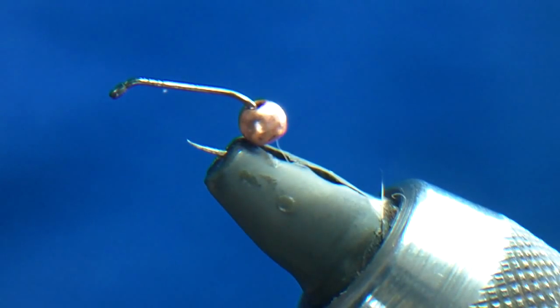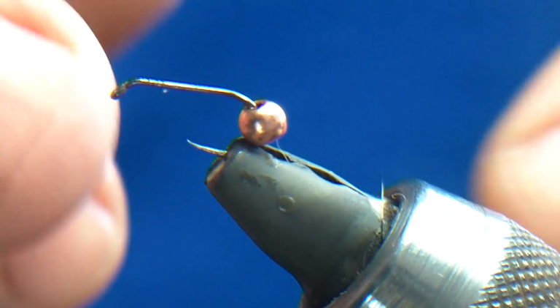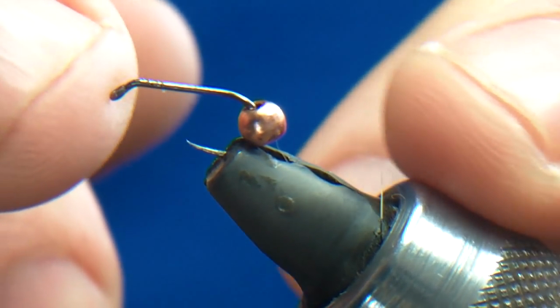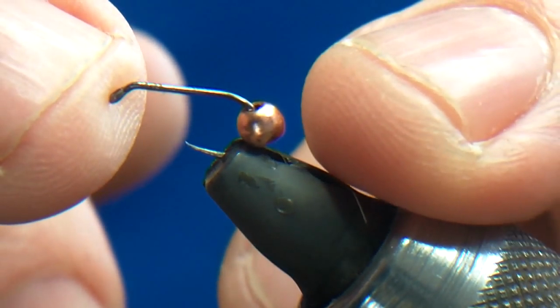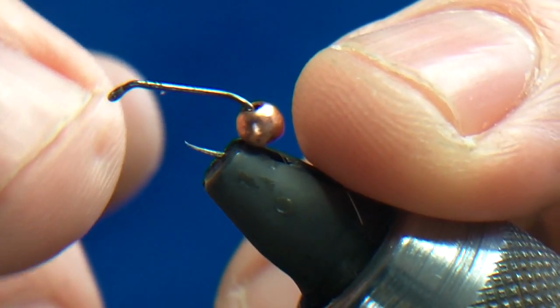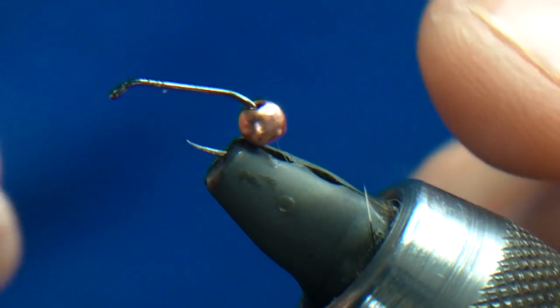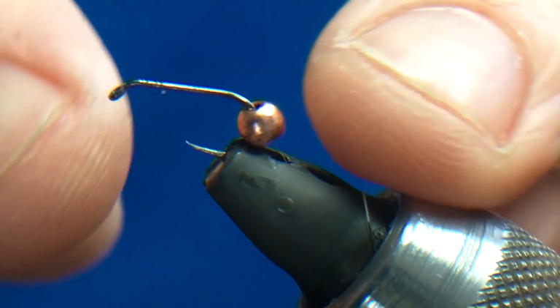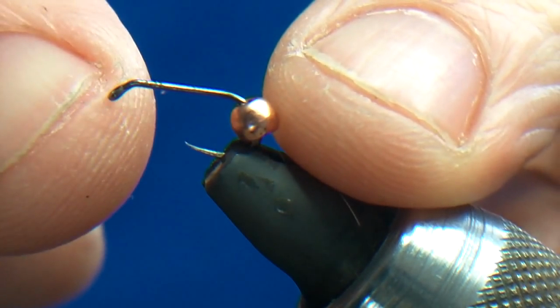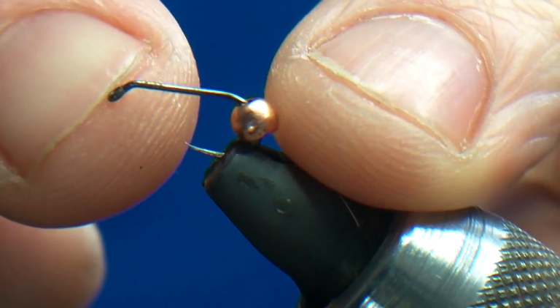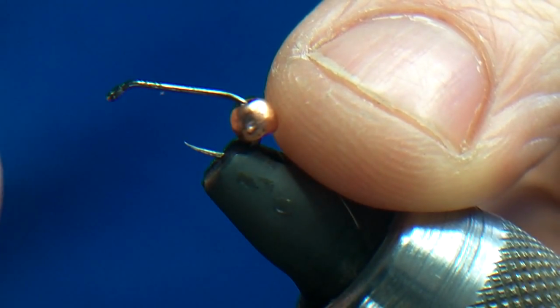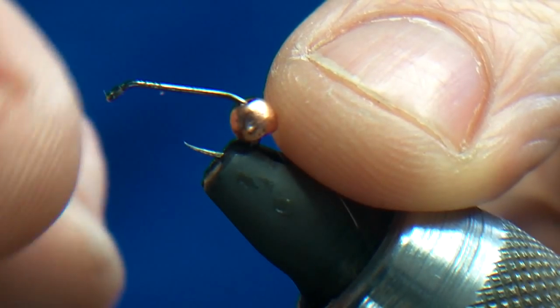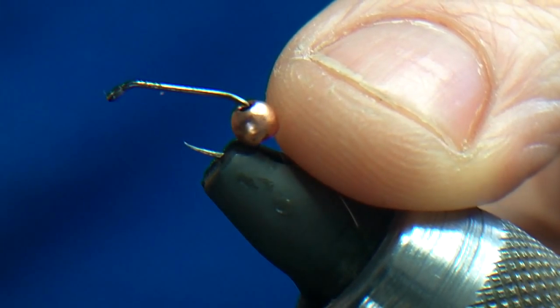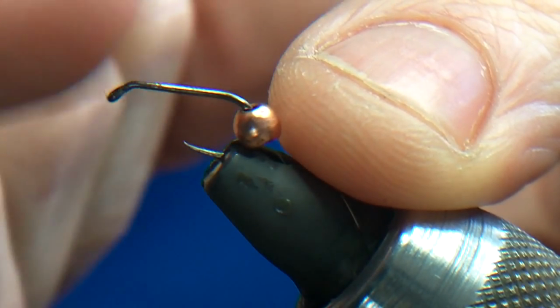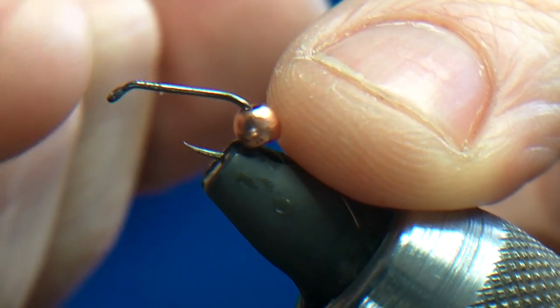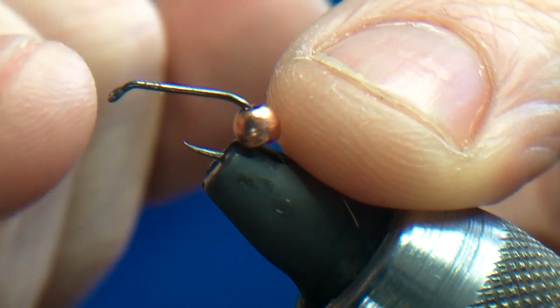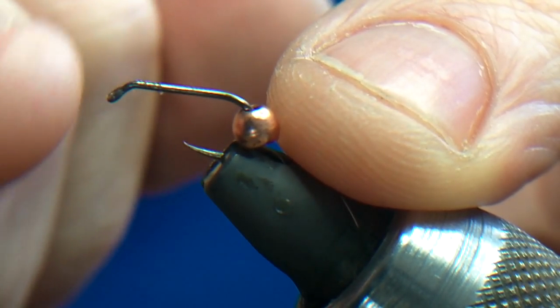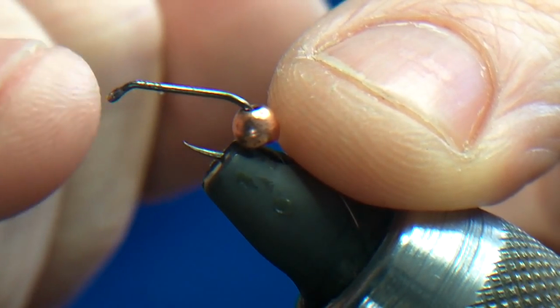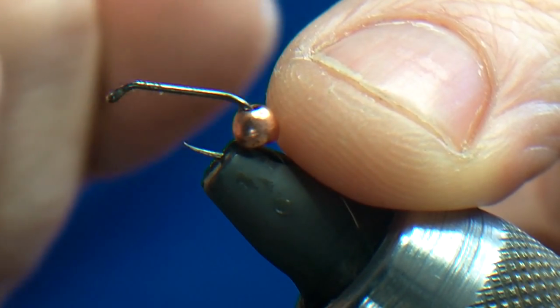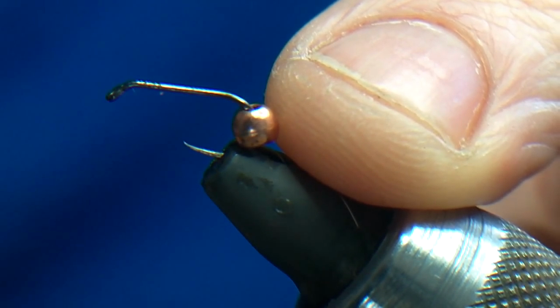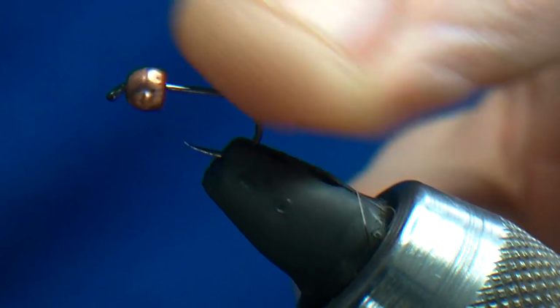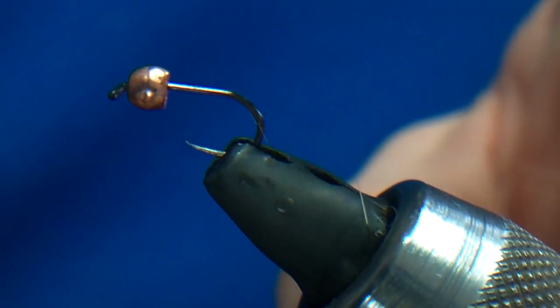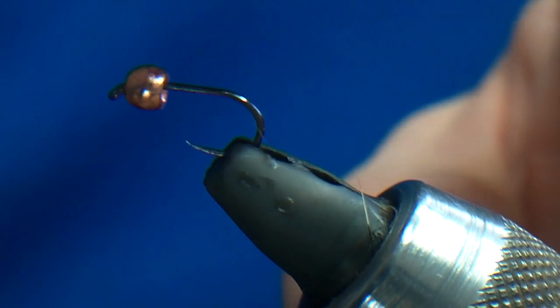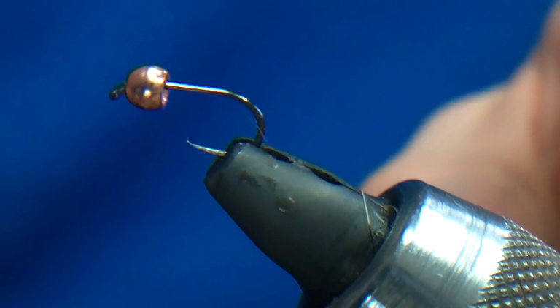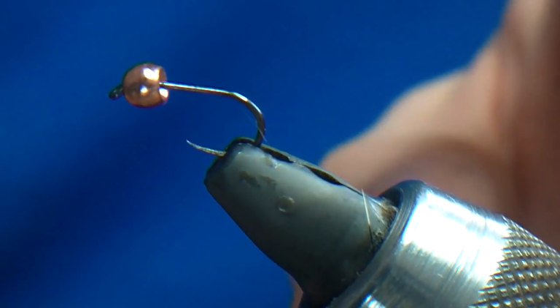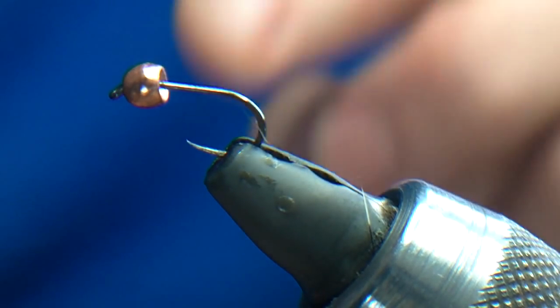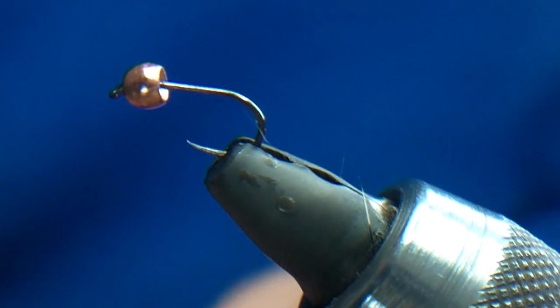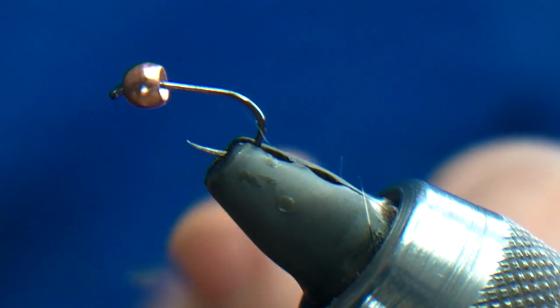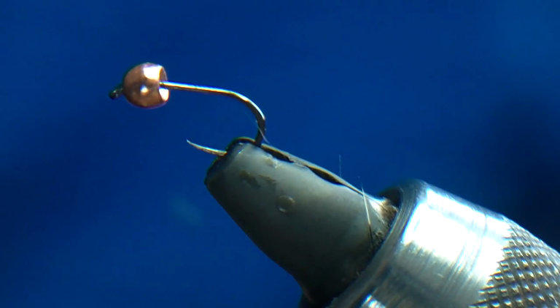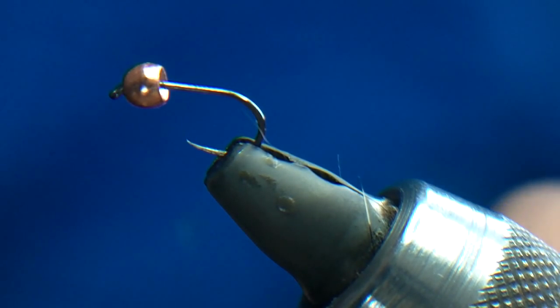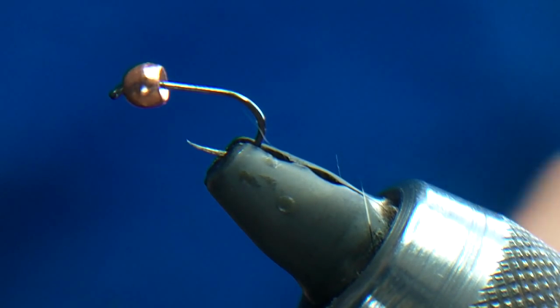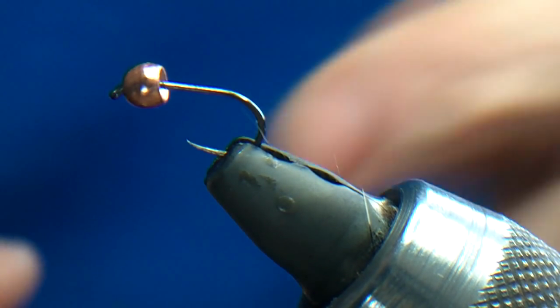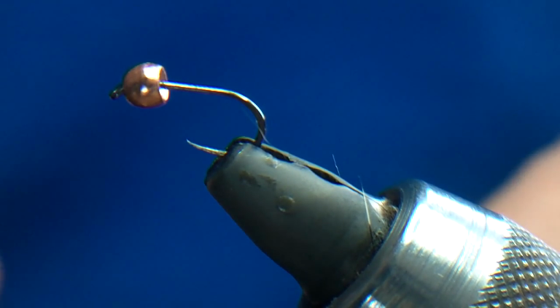I'm using a Daihiku hook, it's an SP — a special wet fly hook. If you look you can see it's almost like a jig hook; it goes down at the front so it helps the bead sit better. I've got a 2.5mm tungsten copper bead on there.